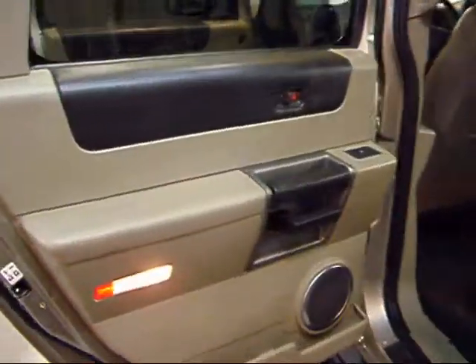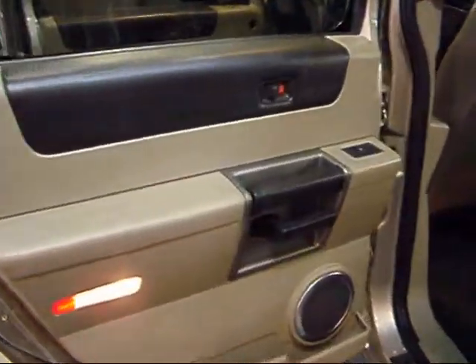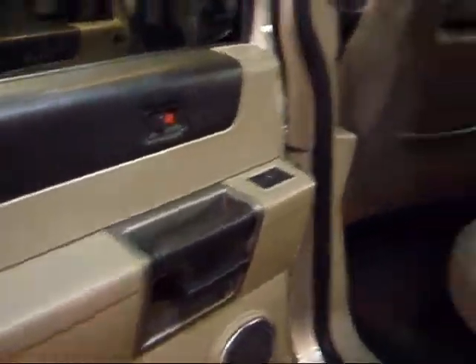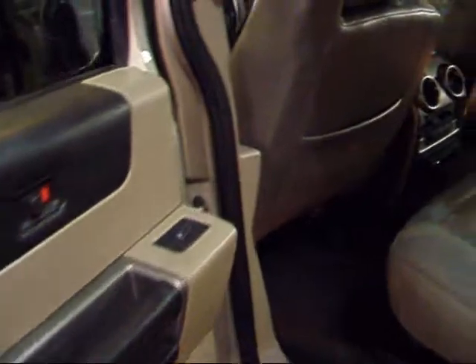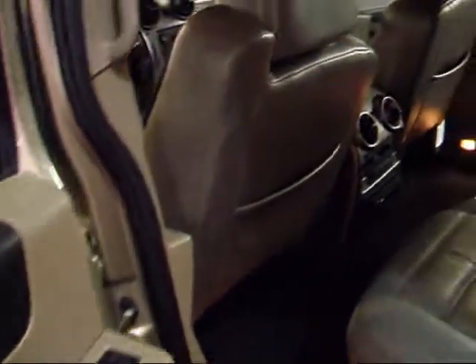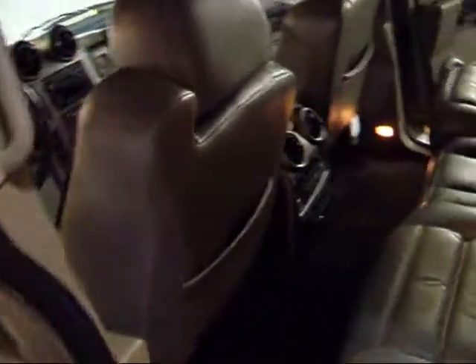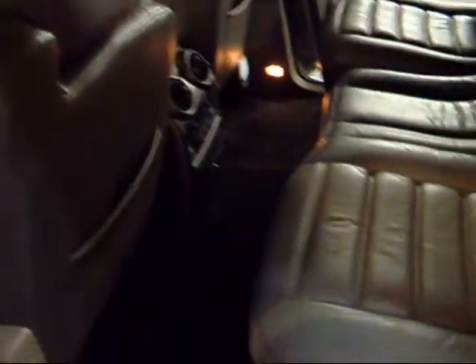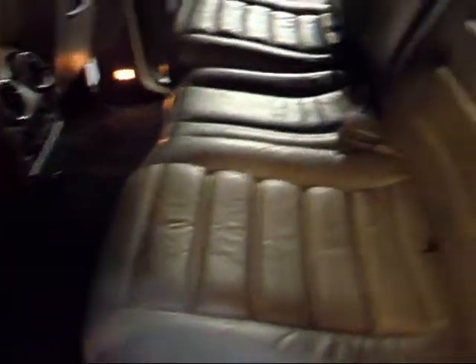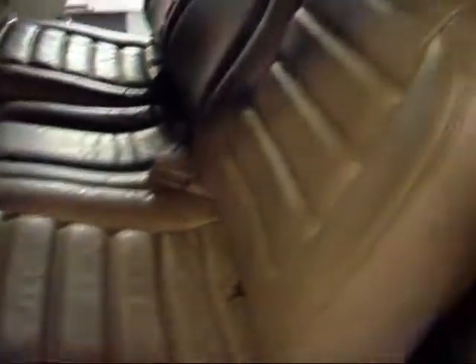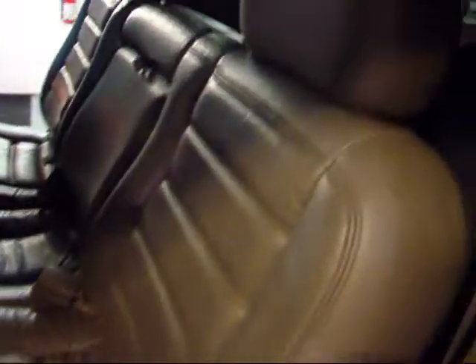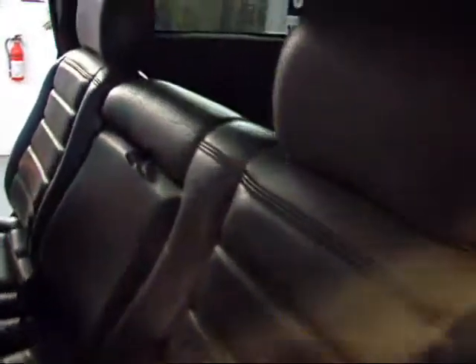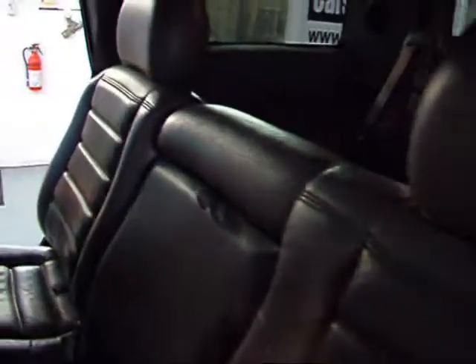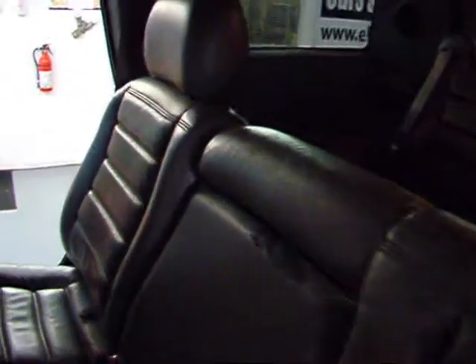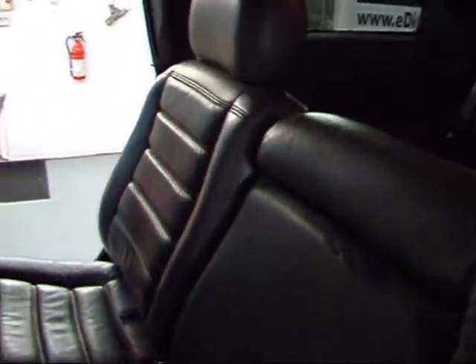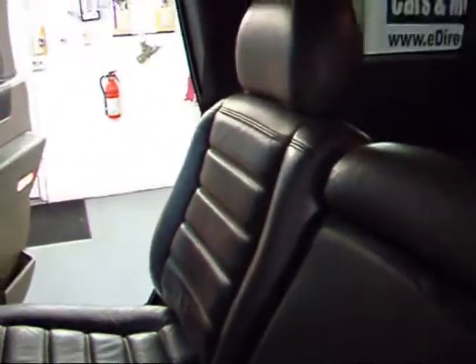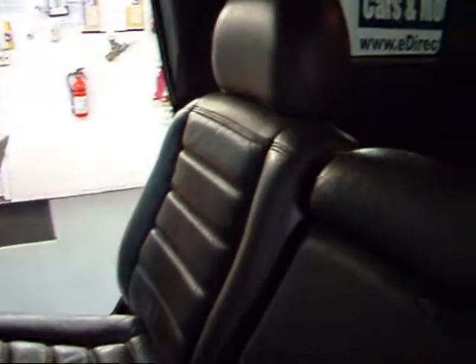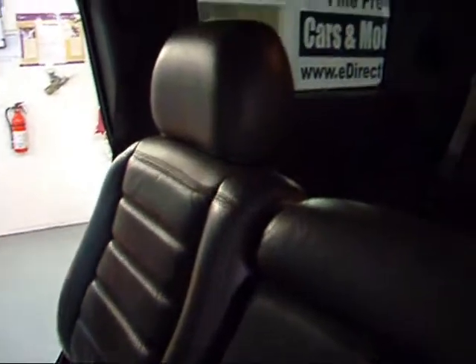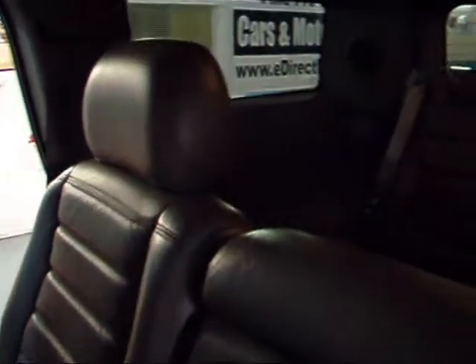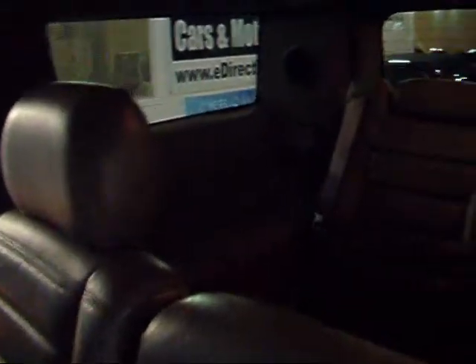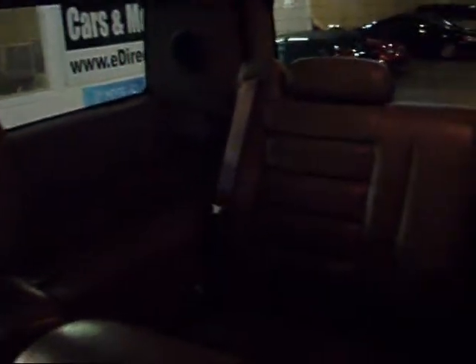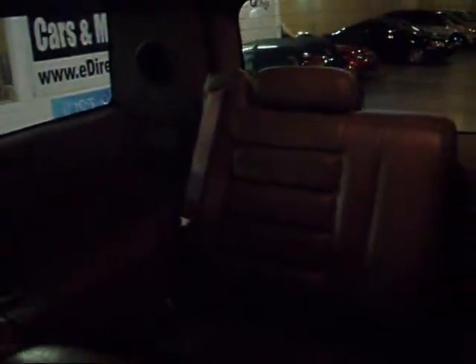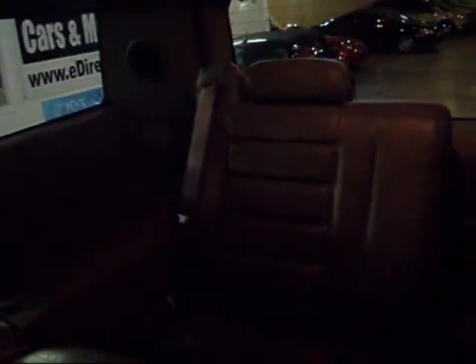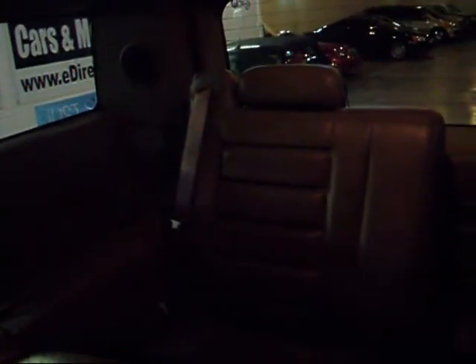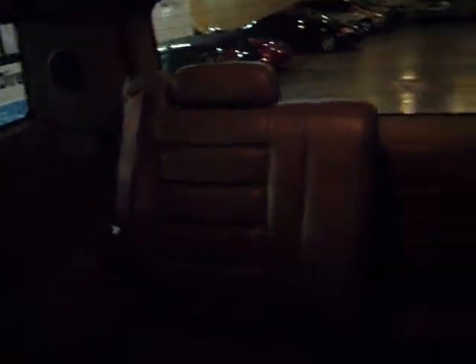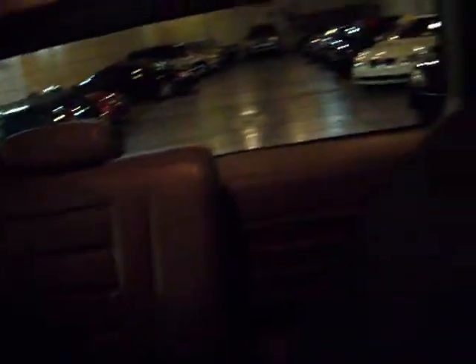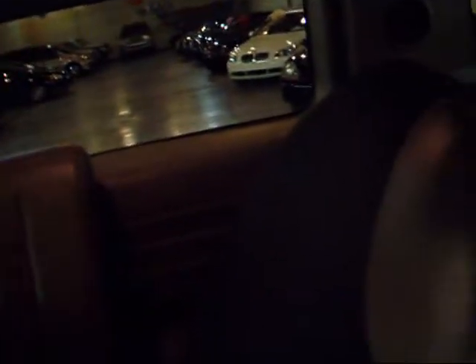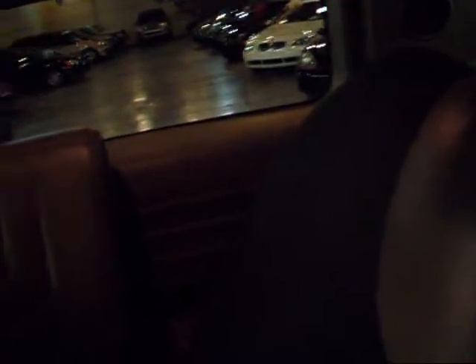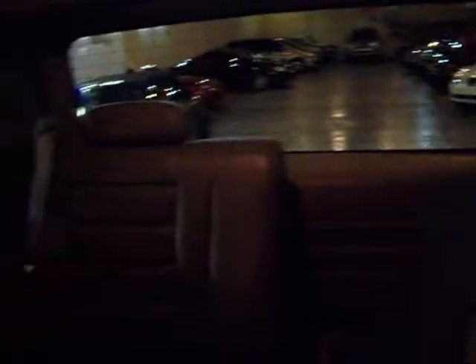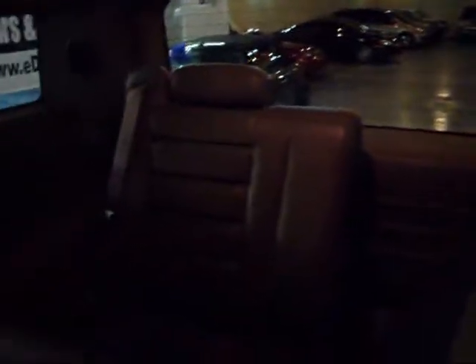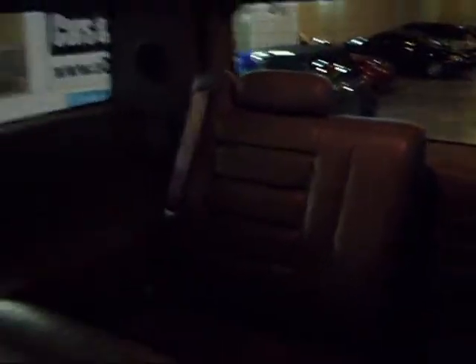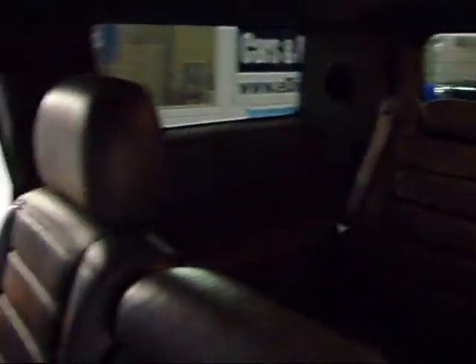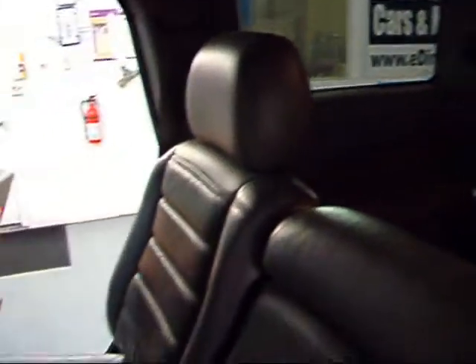A quick look at the rear seating area — leather back here in pretty good shape. This one does have the optional seat in the back, and you have your spare tire sitting right next to it, so you can fit one extra person back there.